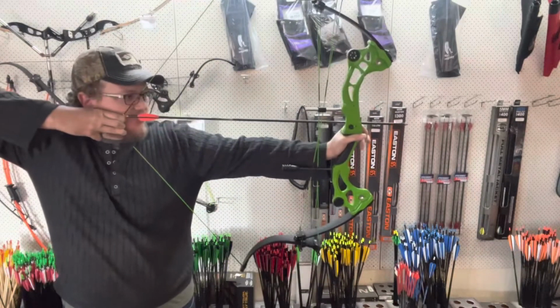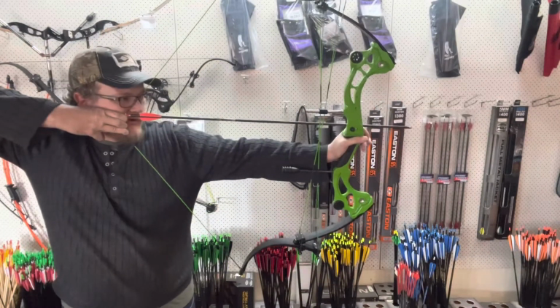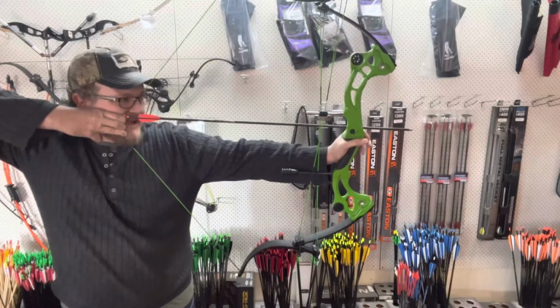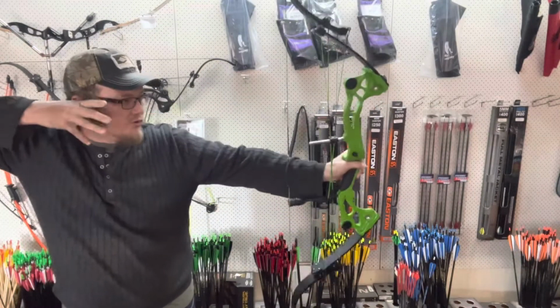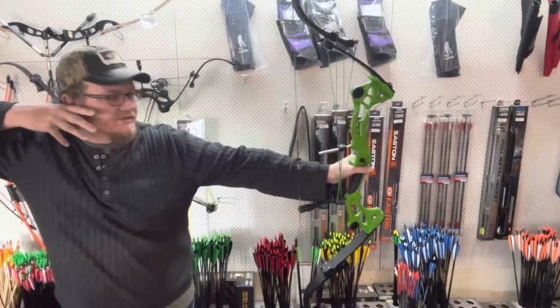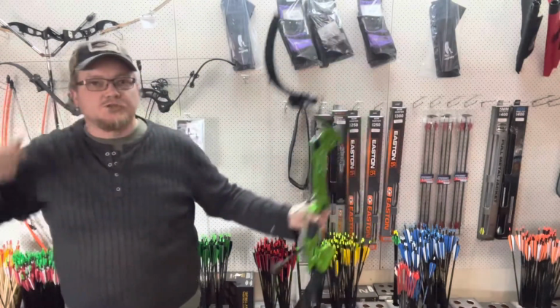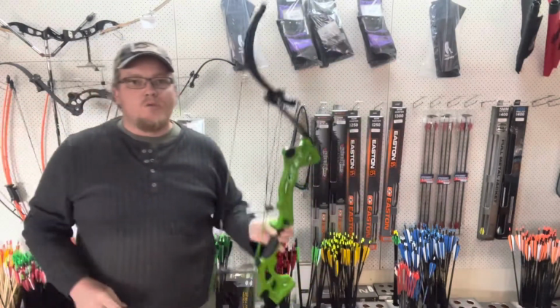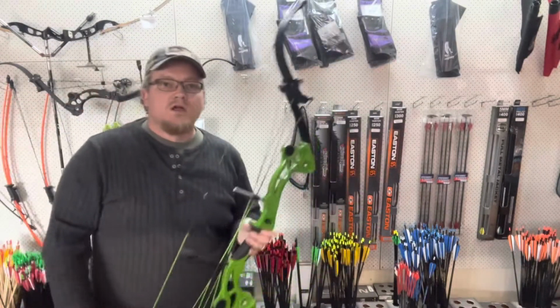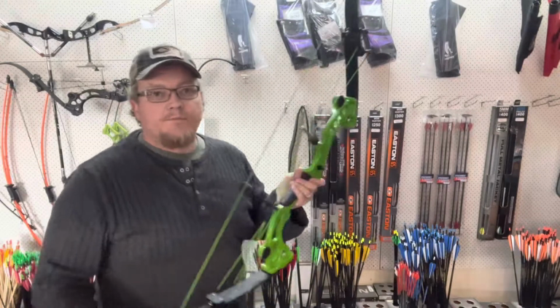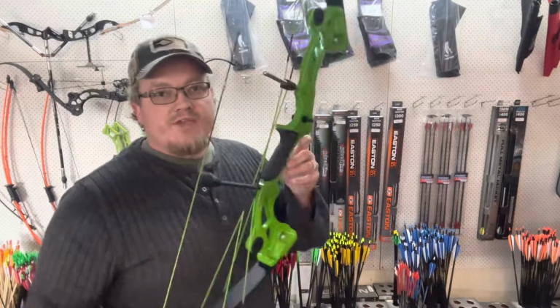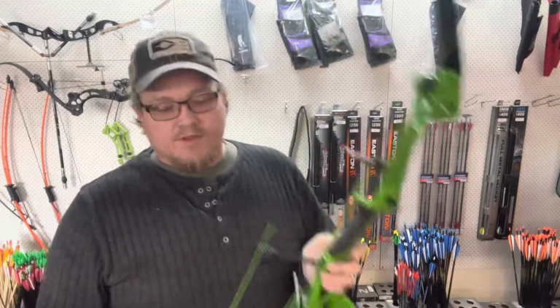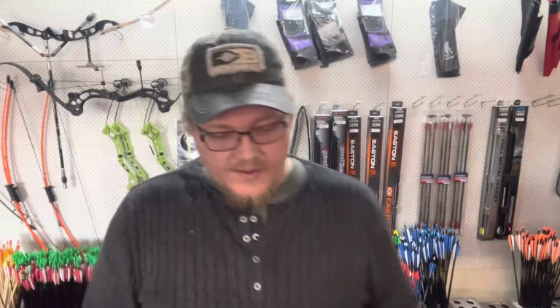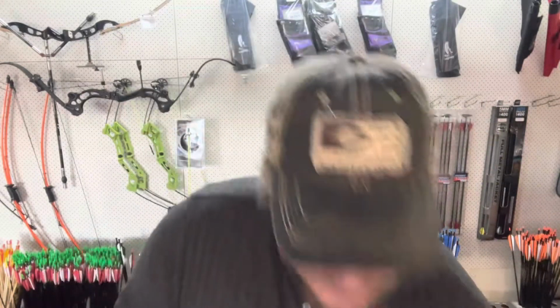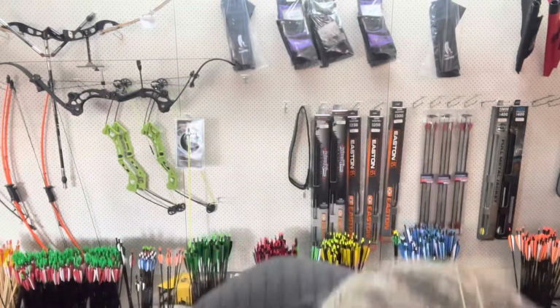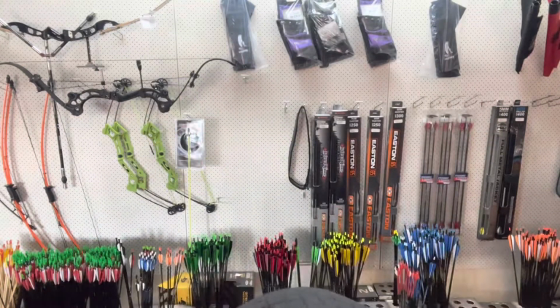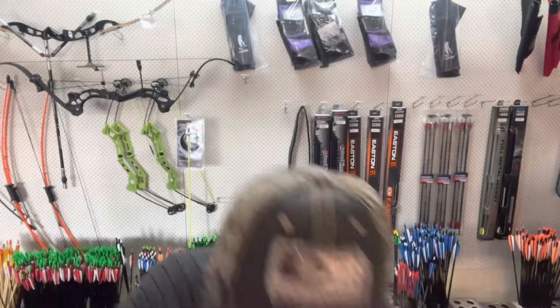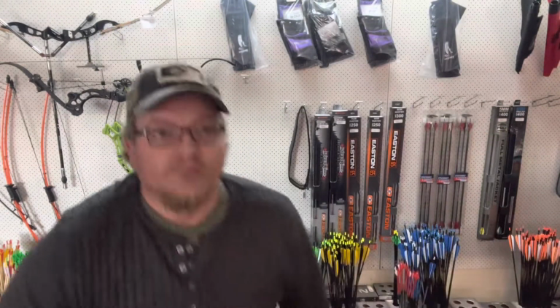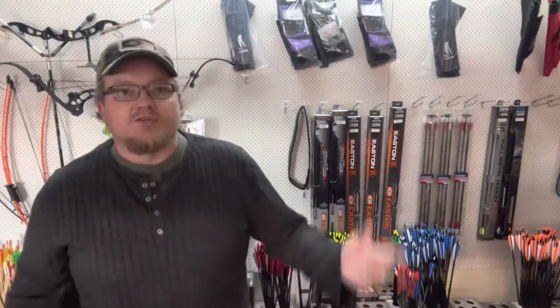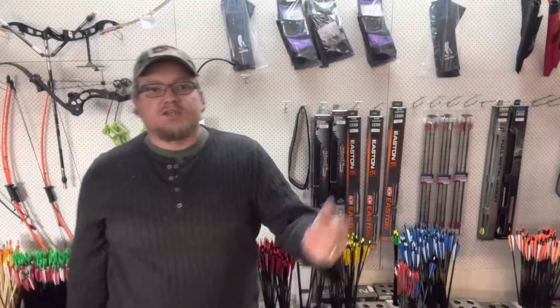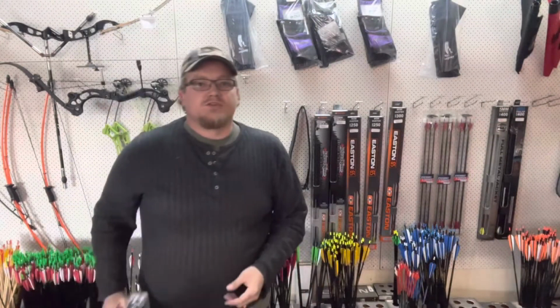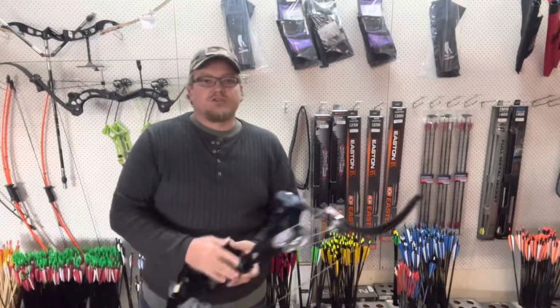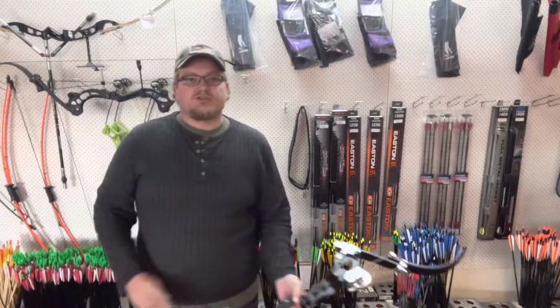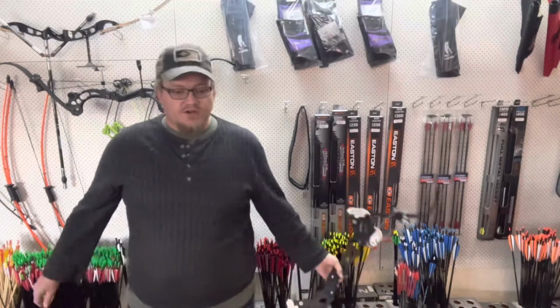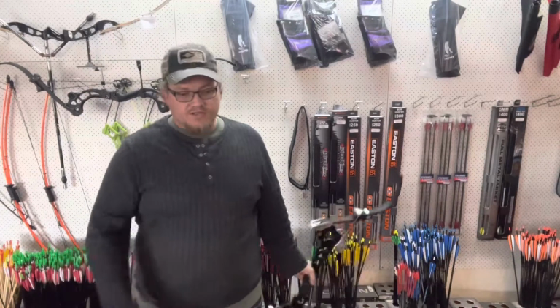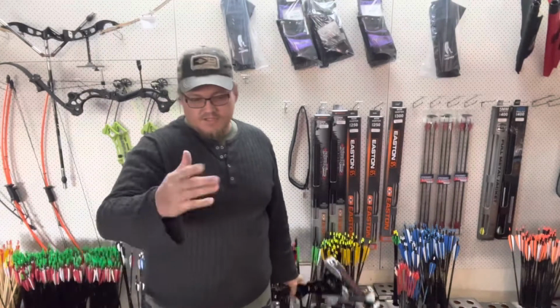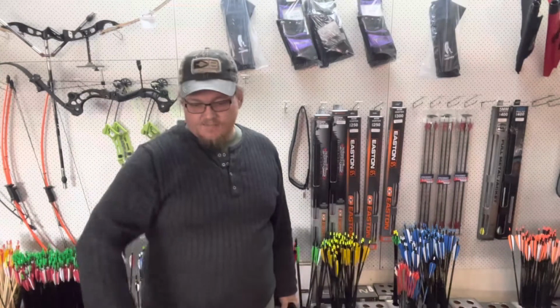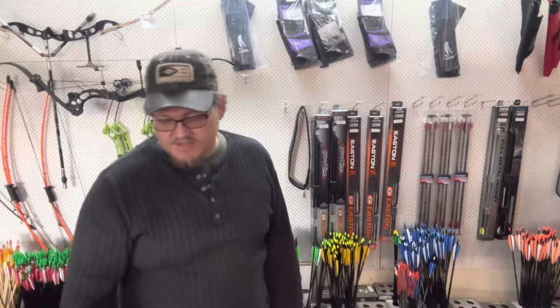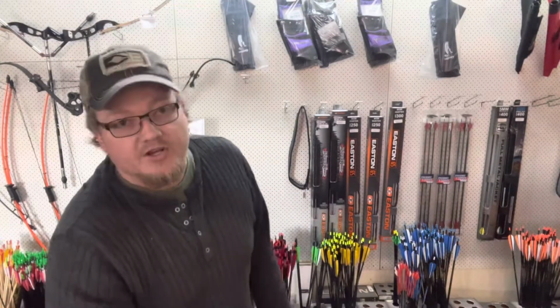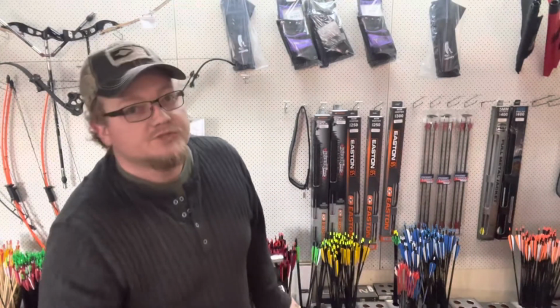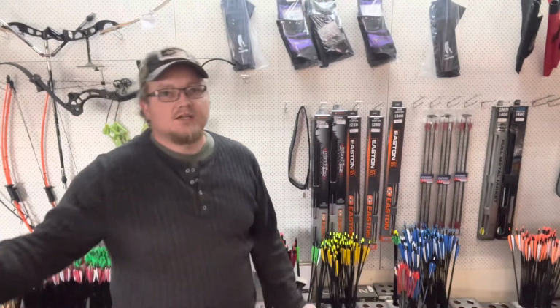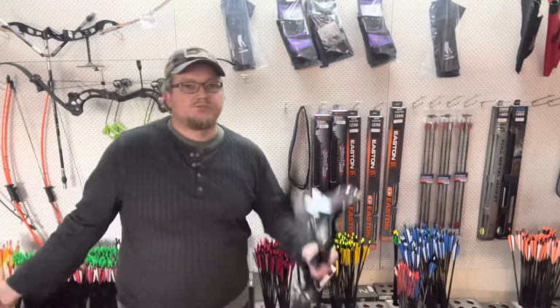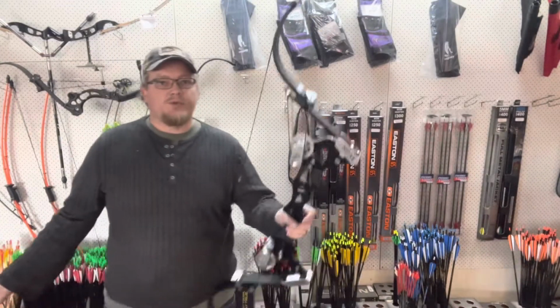I'm pretty impressed — they come with a string stop as well, which is nice. They draw good, hold good, and shoot well. If you're interested in getting into the traditional archery side of things, this is definitely an option — you should pop in and have a look.